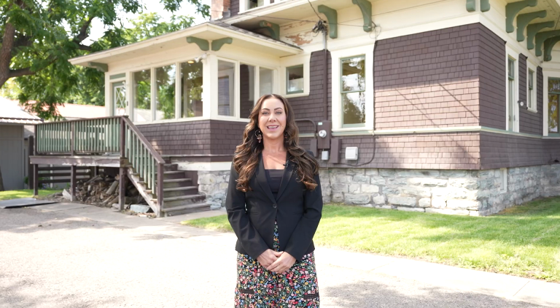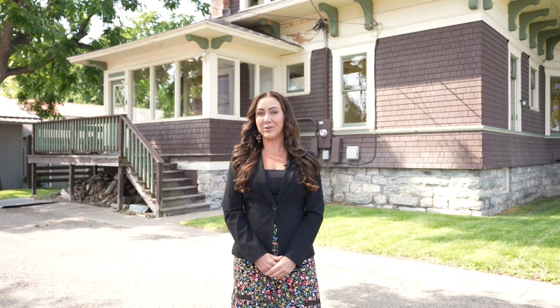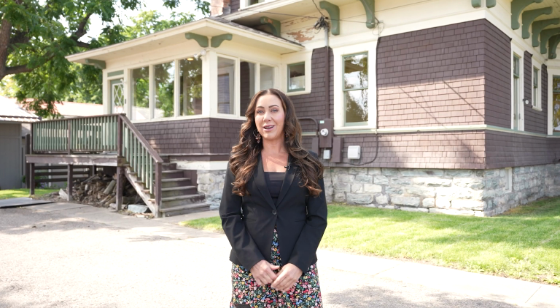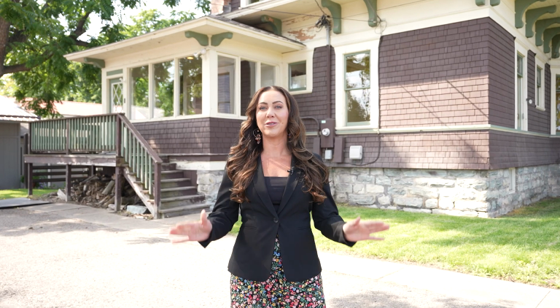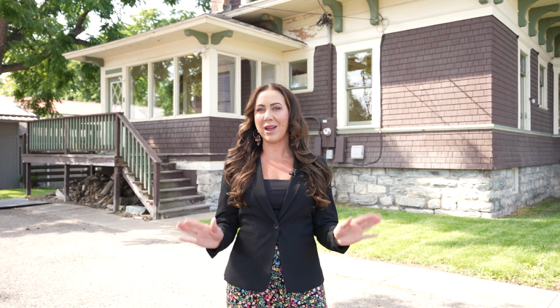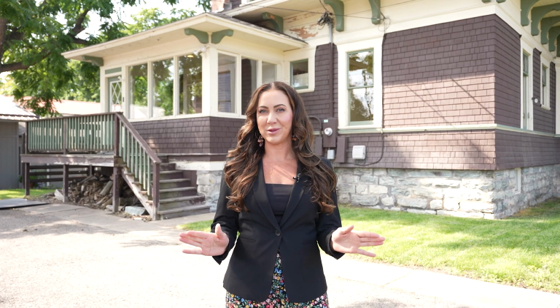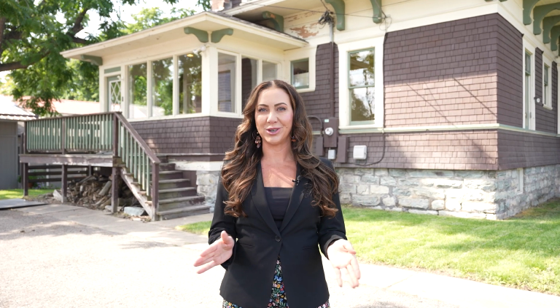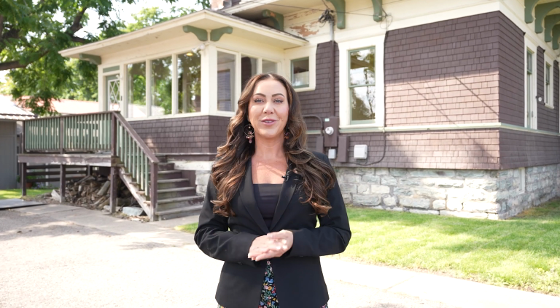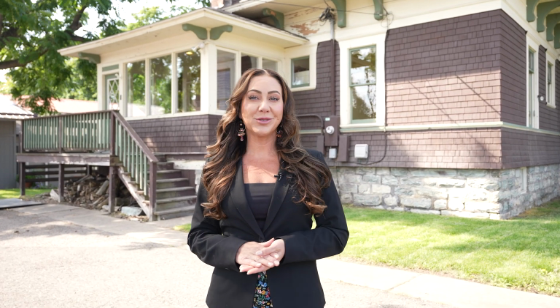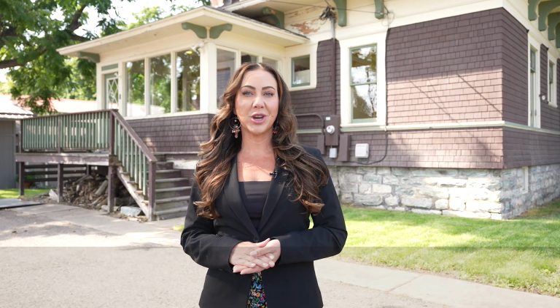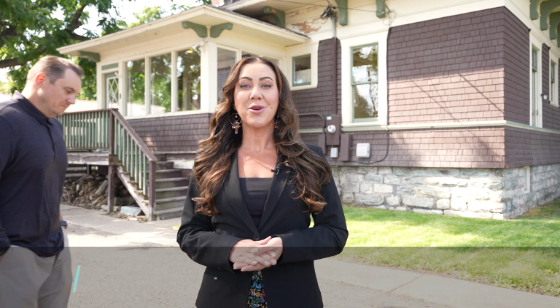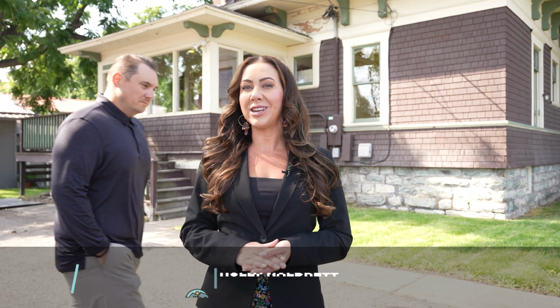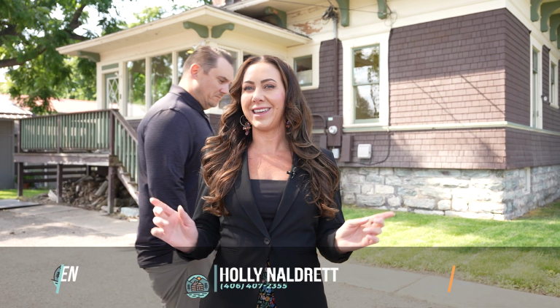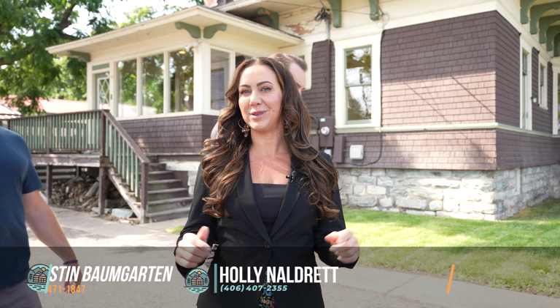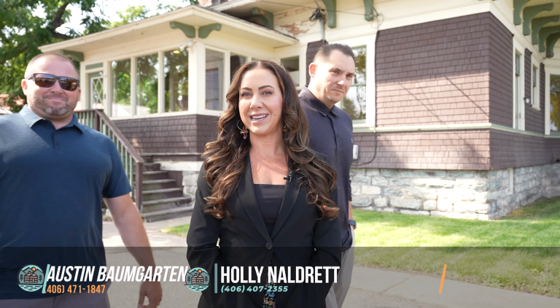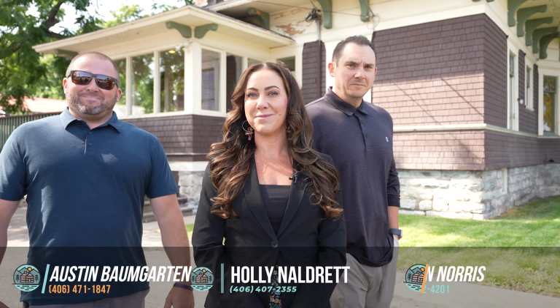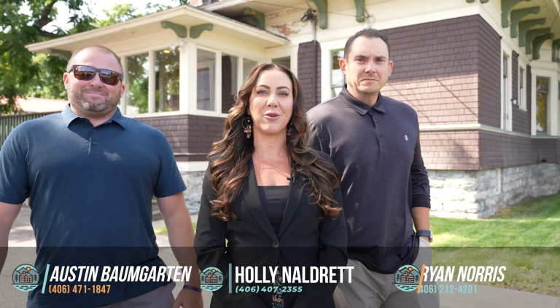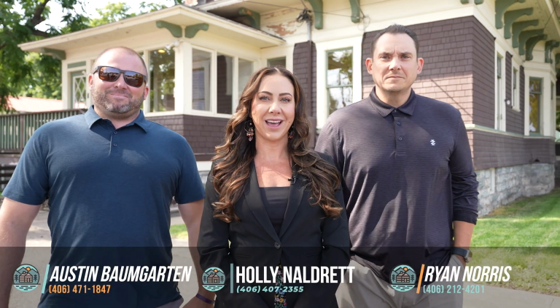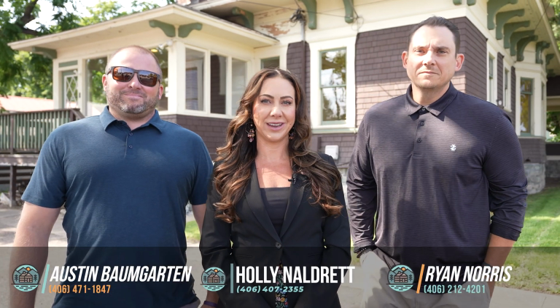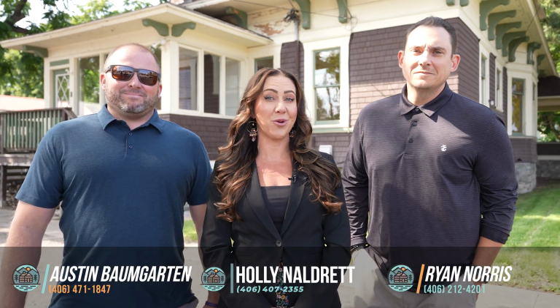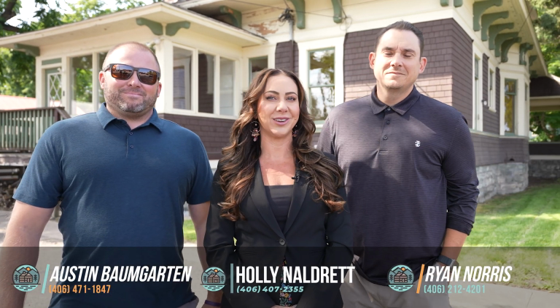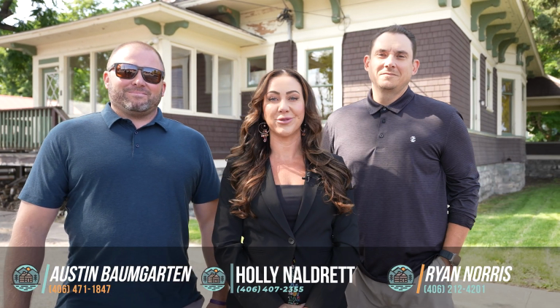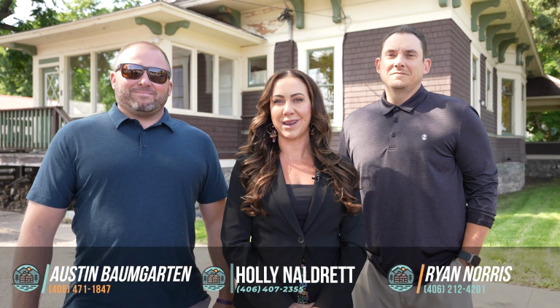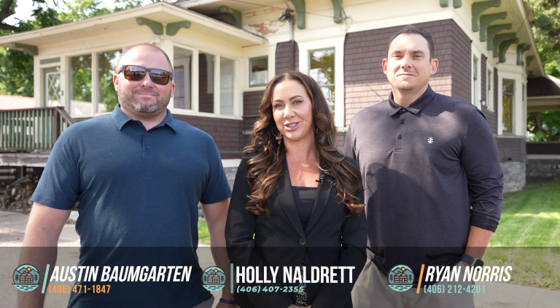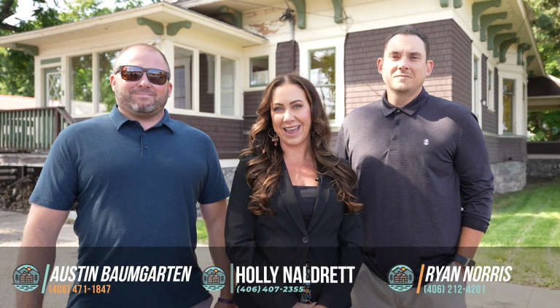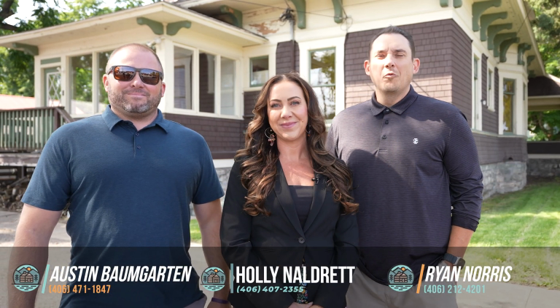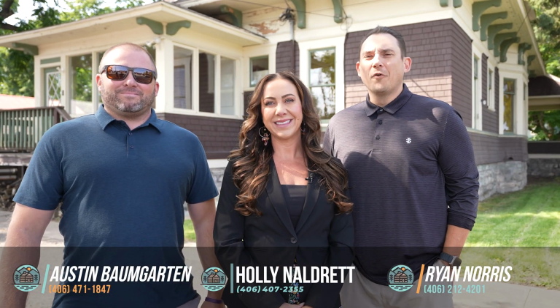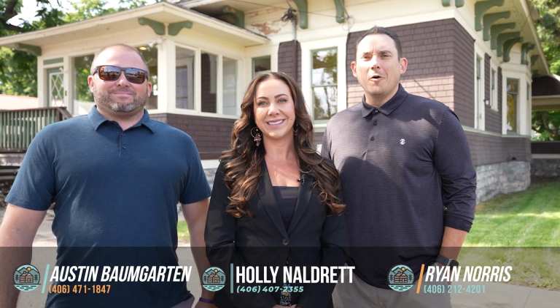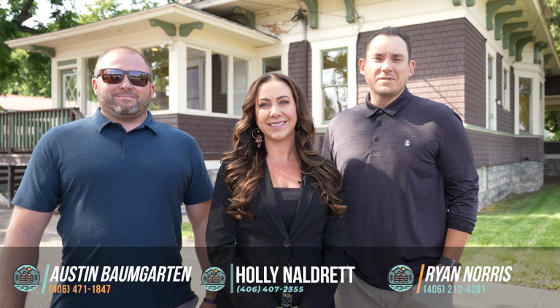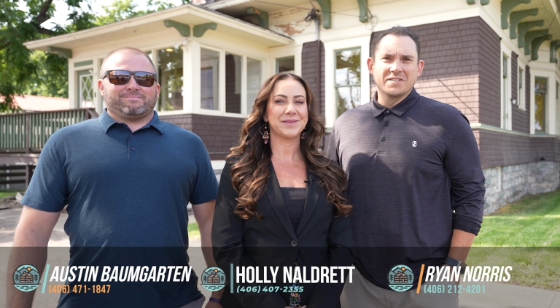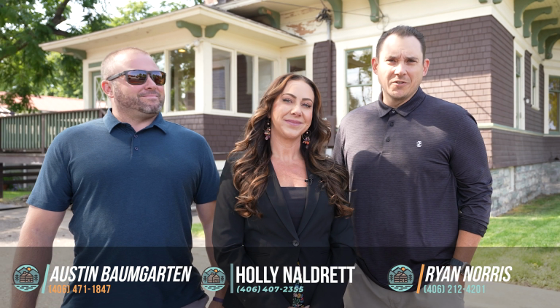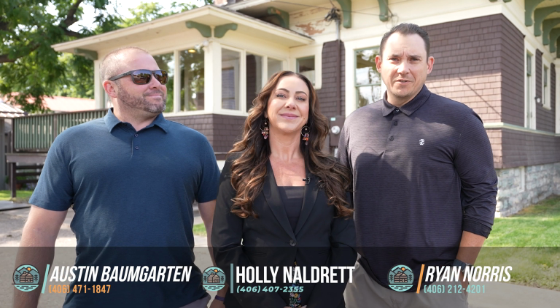The O'Neill House offers boundless potential. For an exclusive showing, reach out to the Hidden Homes Montana team powered by Keller Williams, or contact your real estate professional today. We look forward to helping you explore this exceptional opportunity.